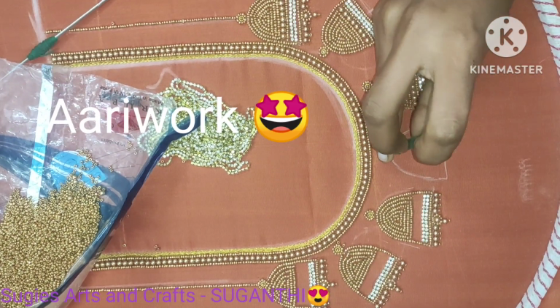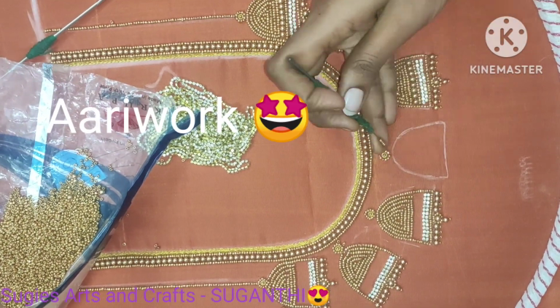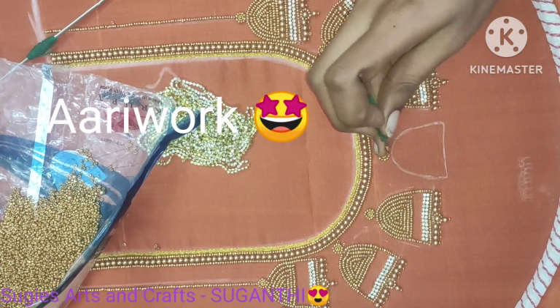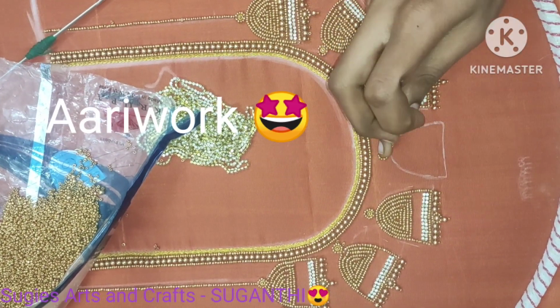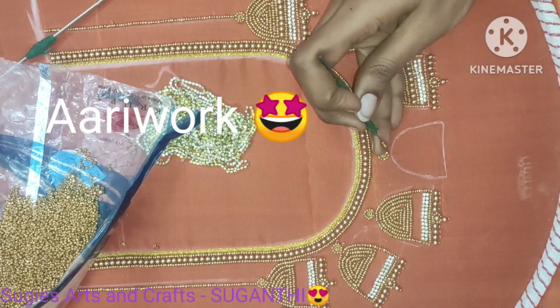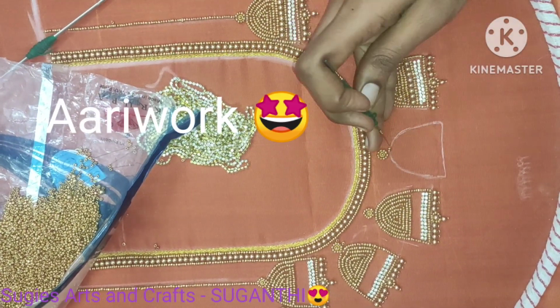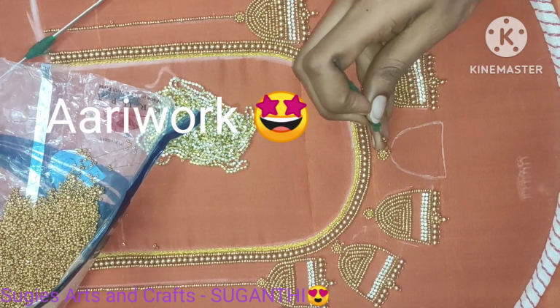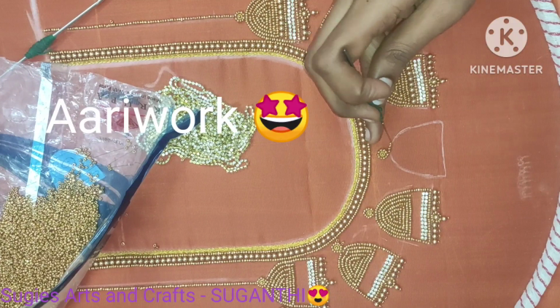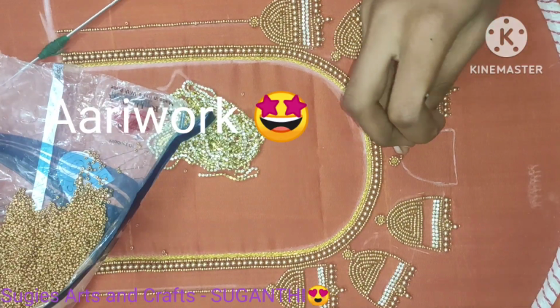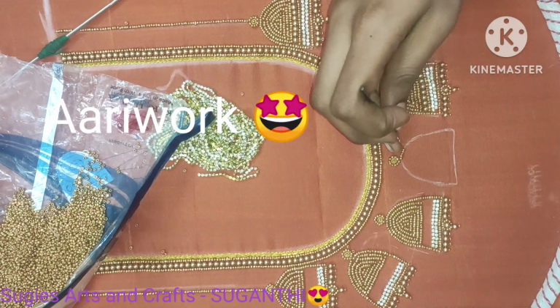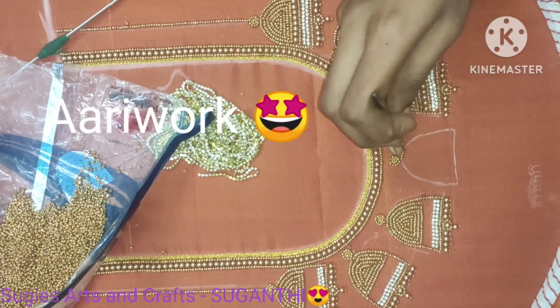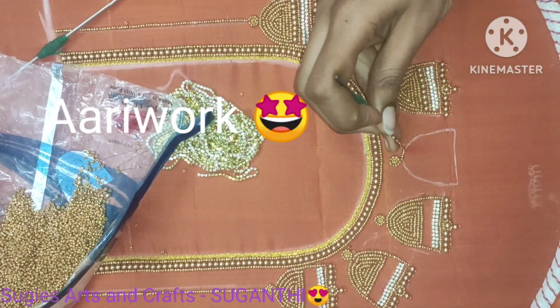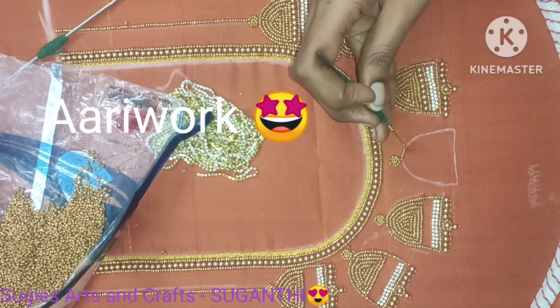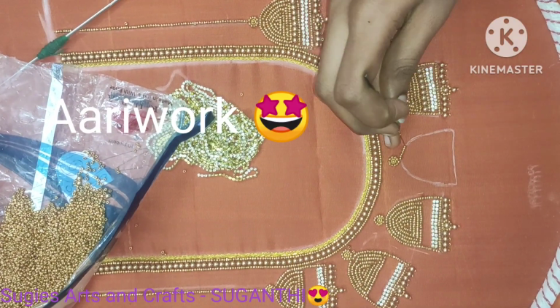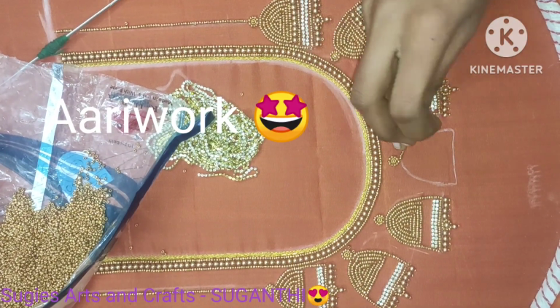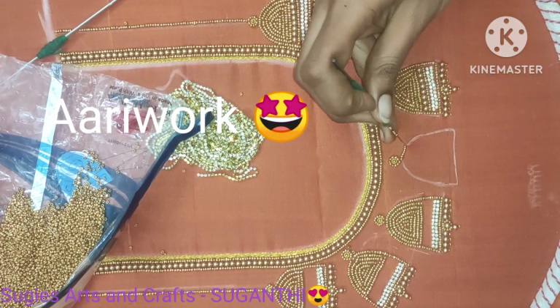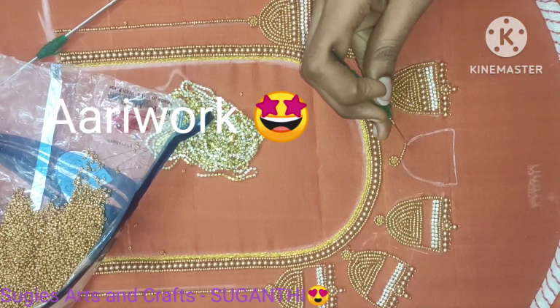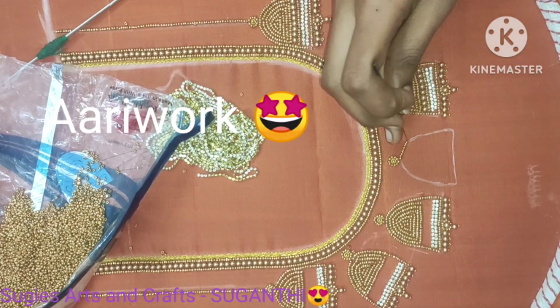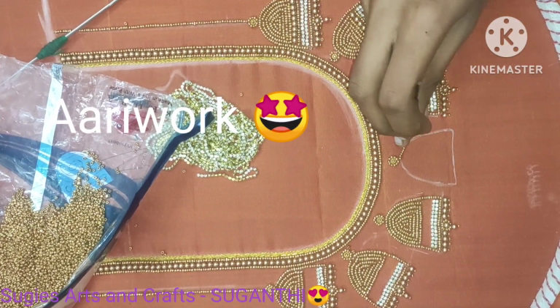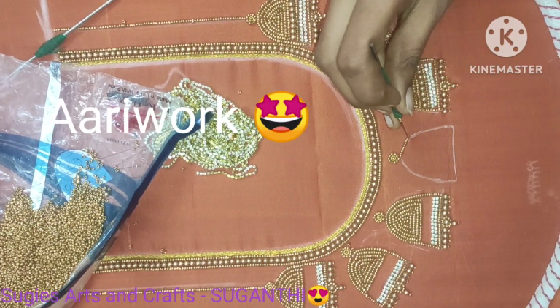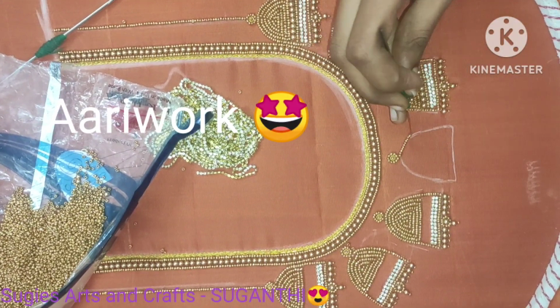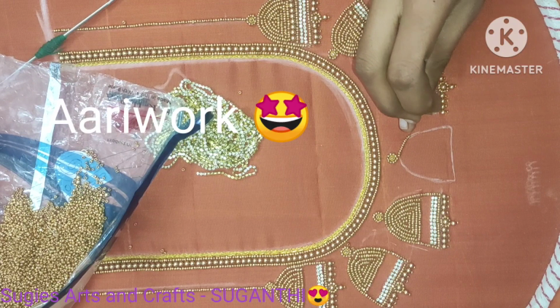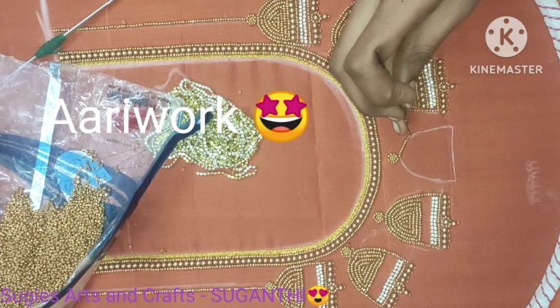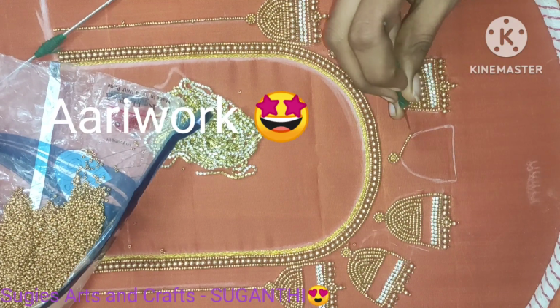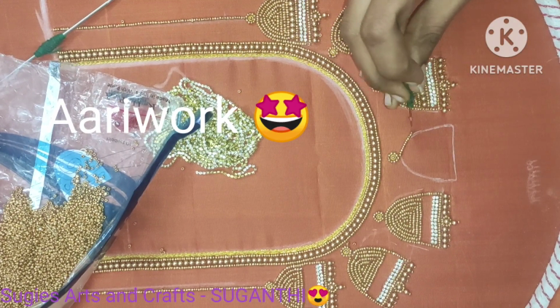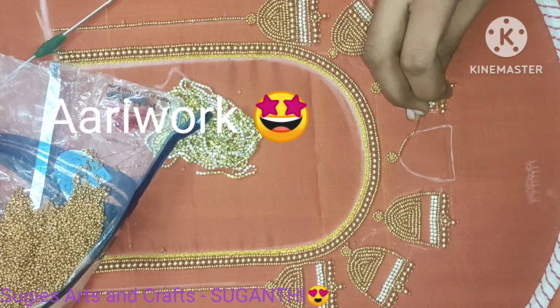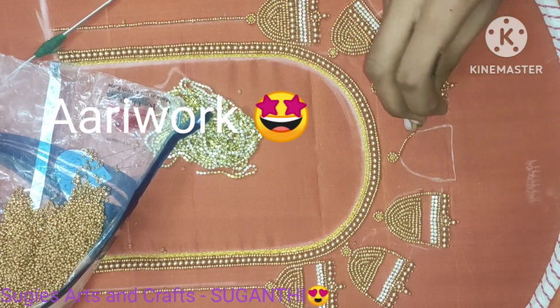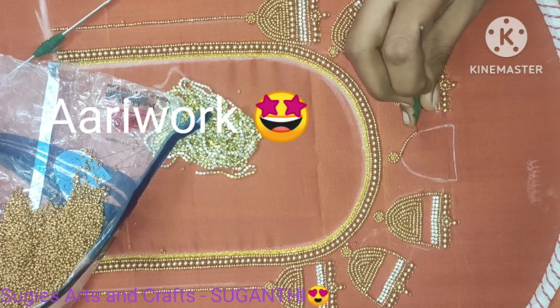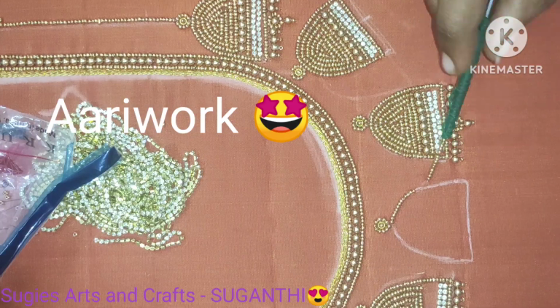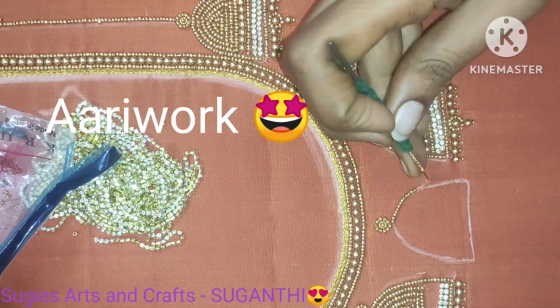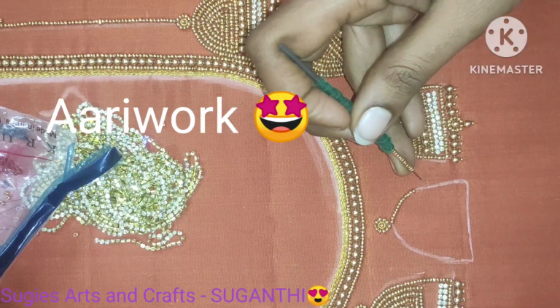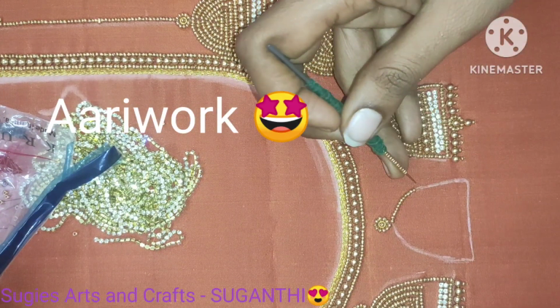This is a basic design for you. Look at how neat it is. It's easy to make.